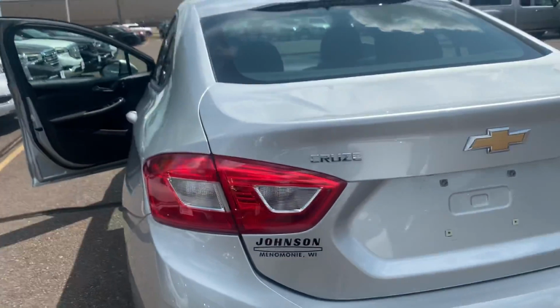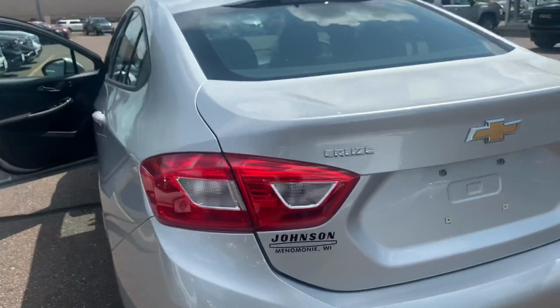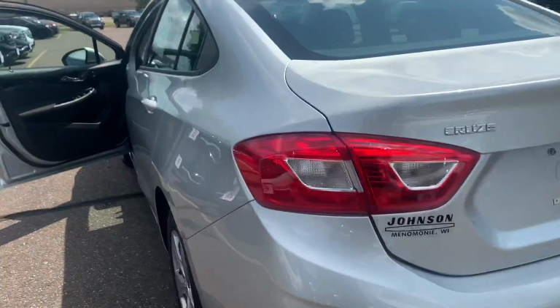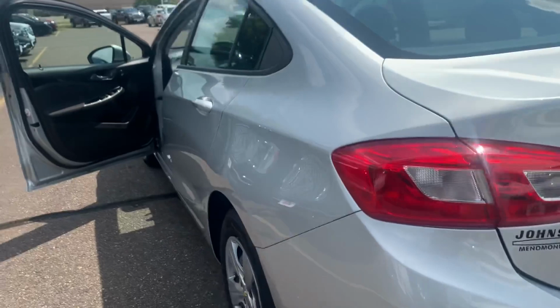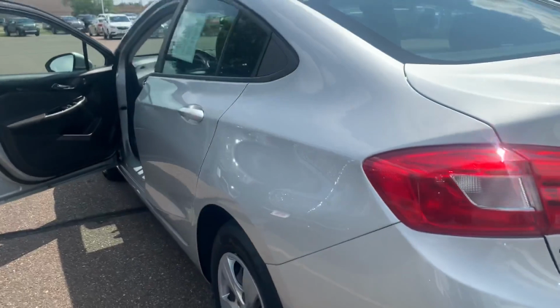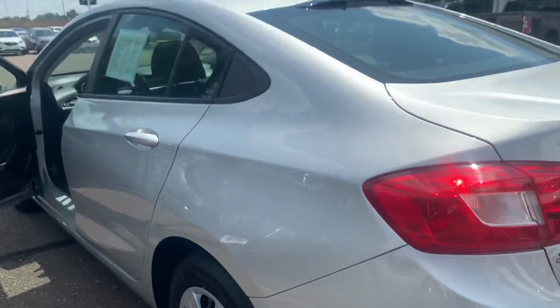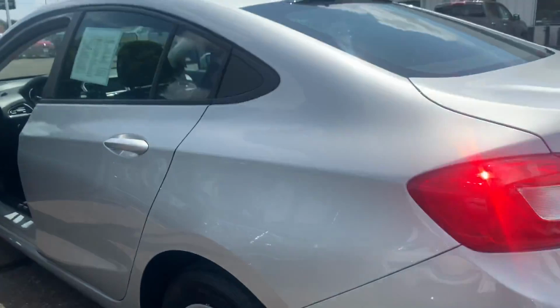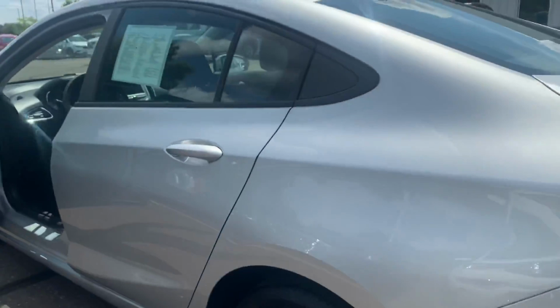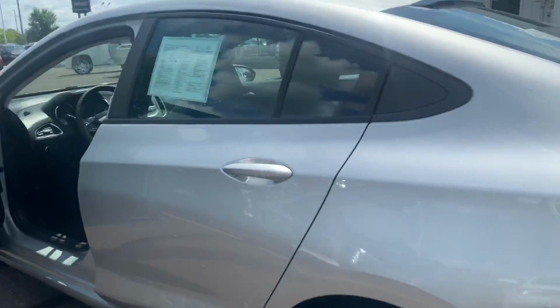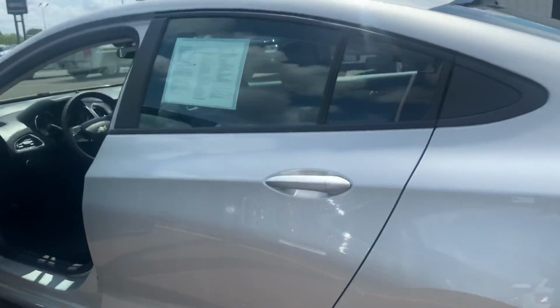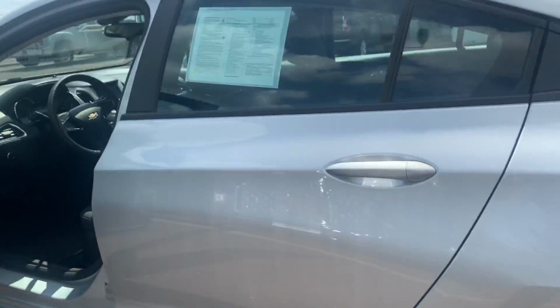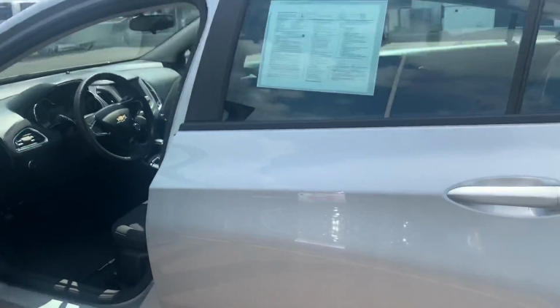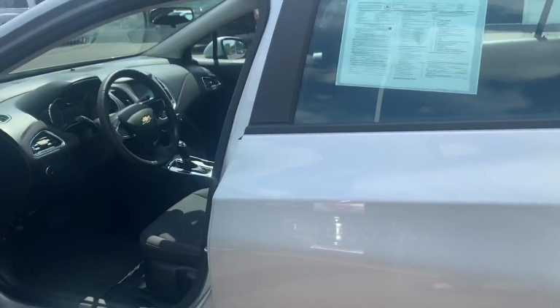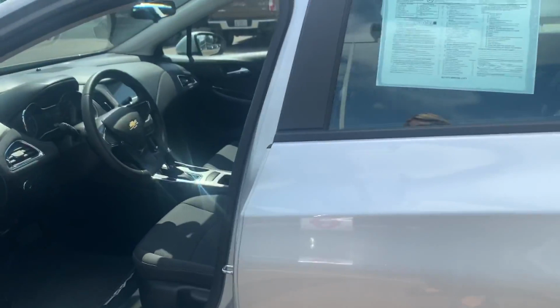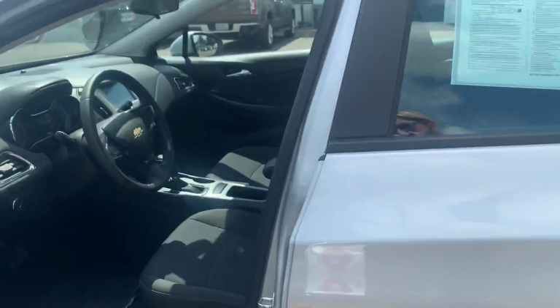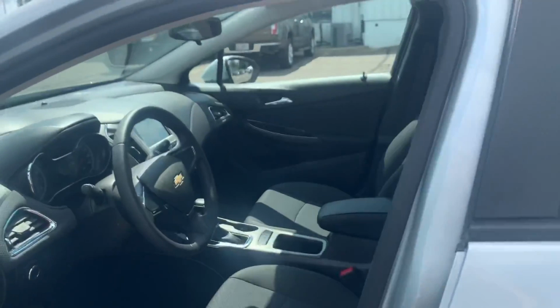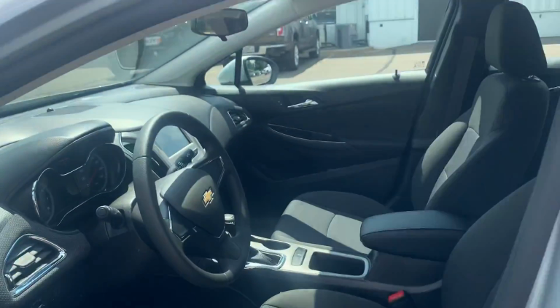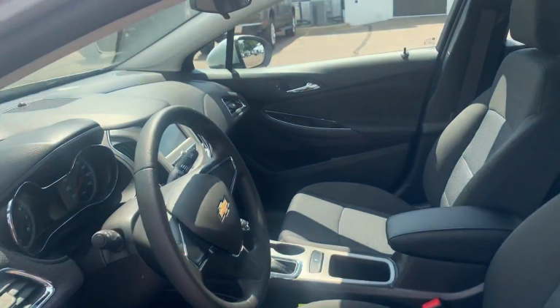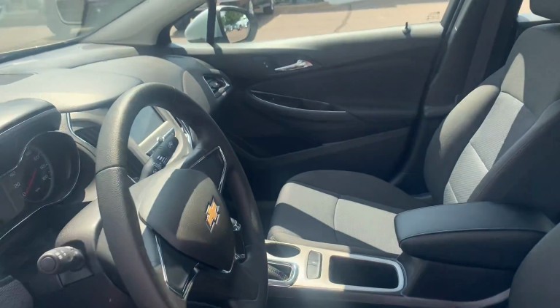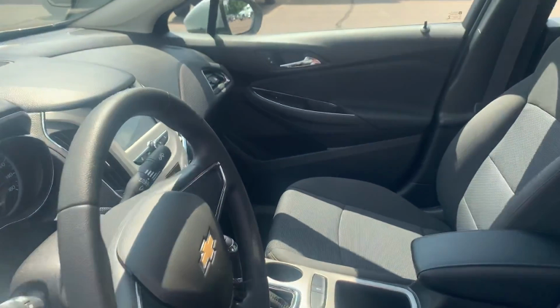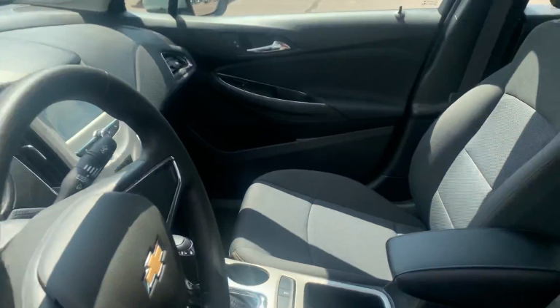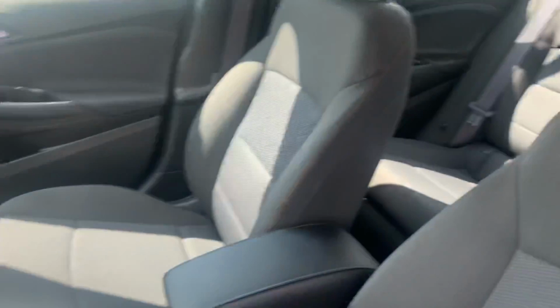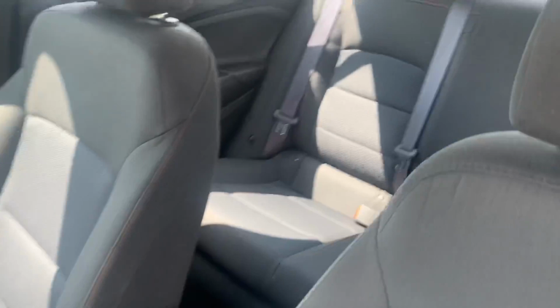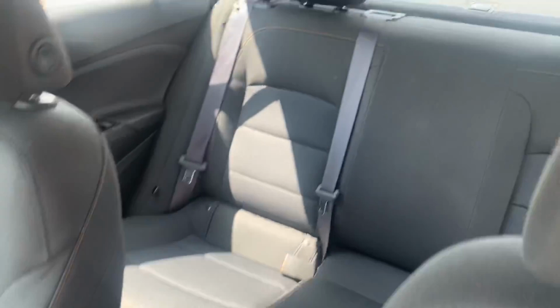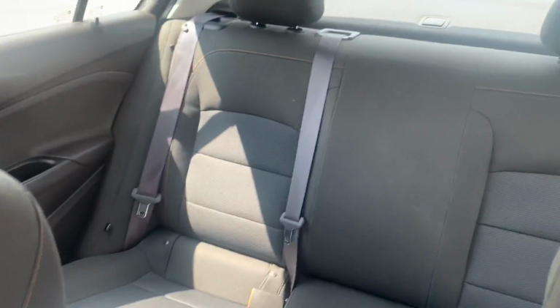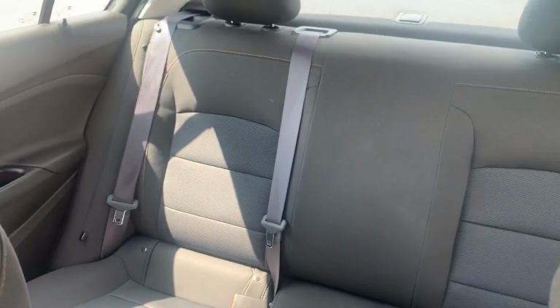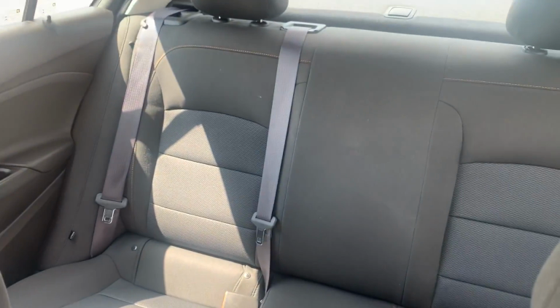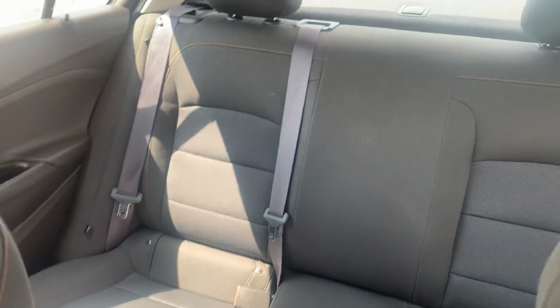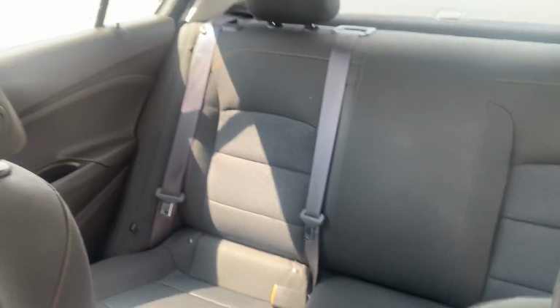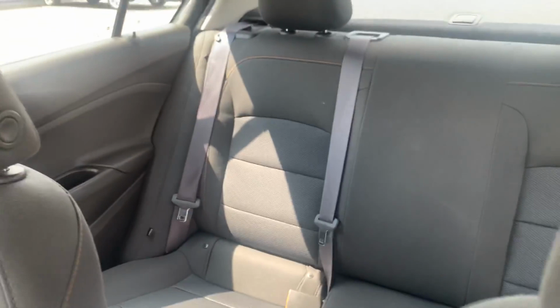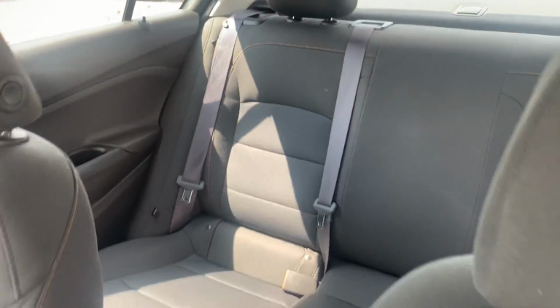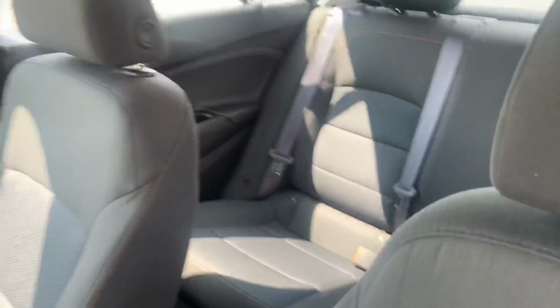It has jet black cloth interior on the inside. As you can see, very, very clean. Back seat, pull down cup holder.